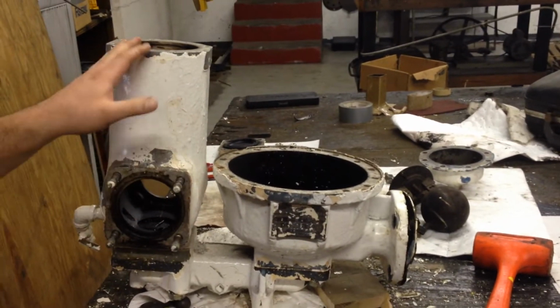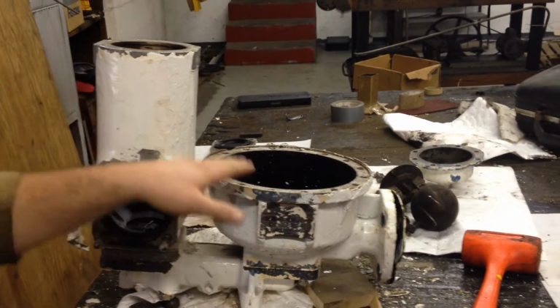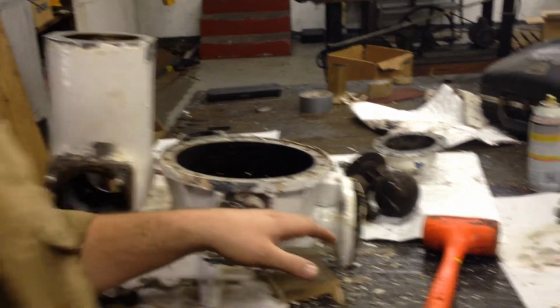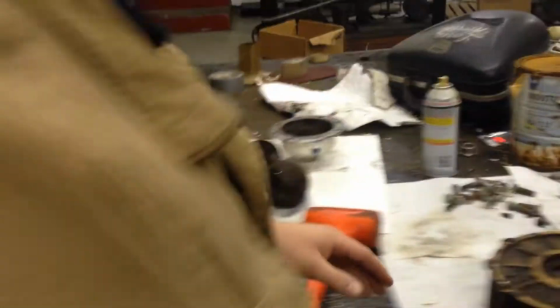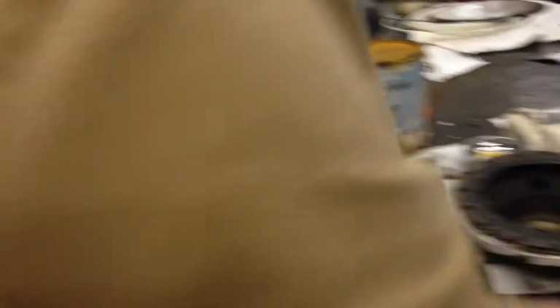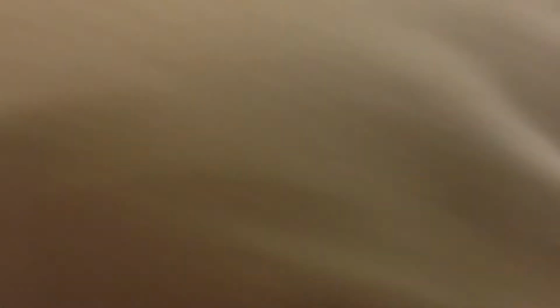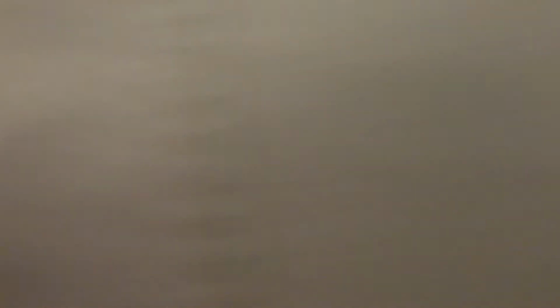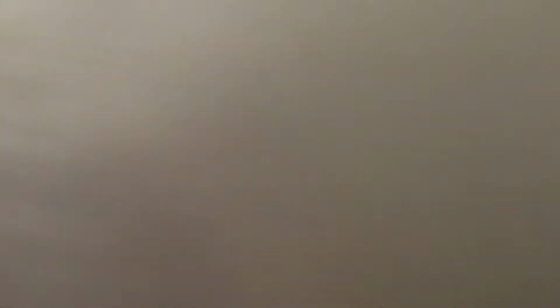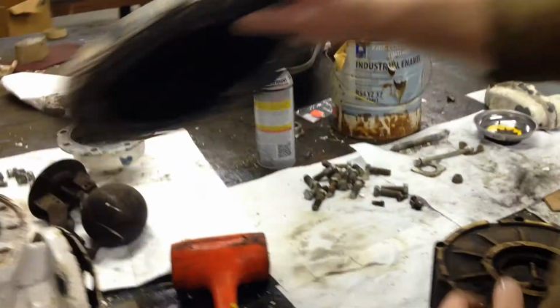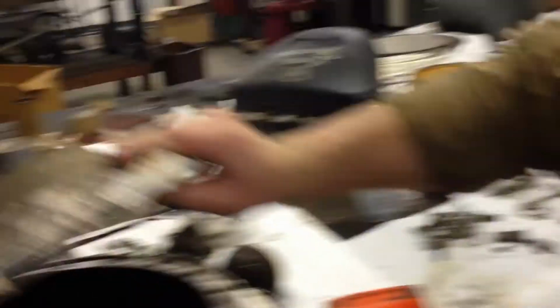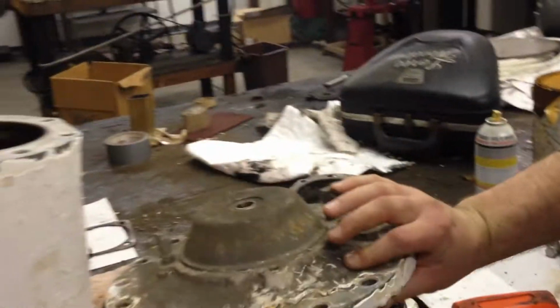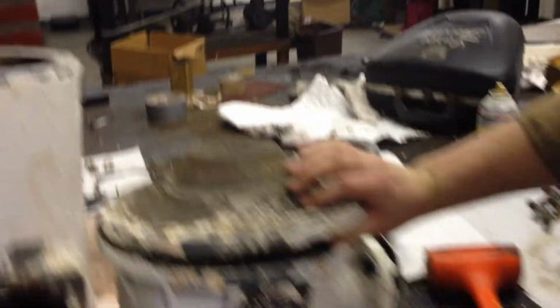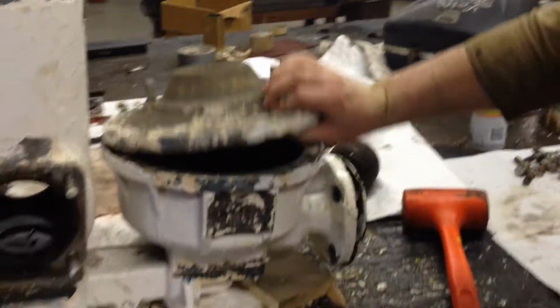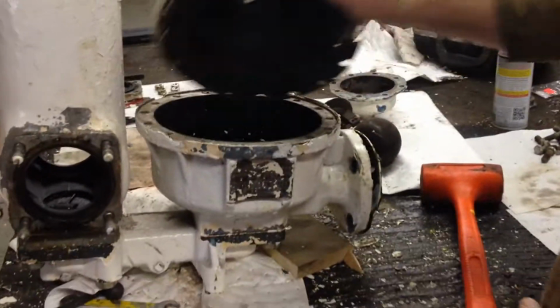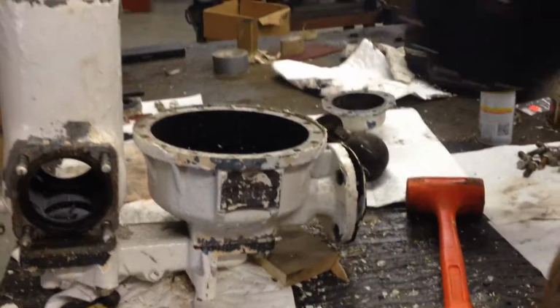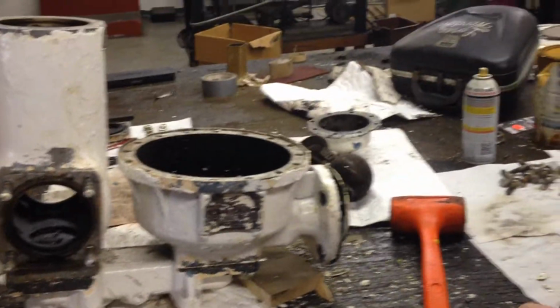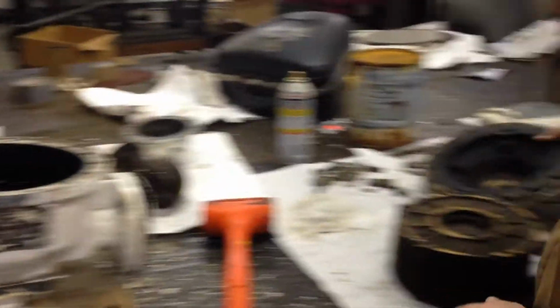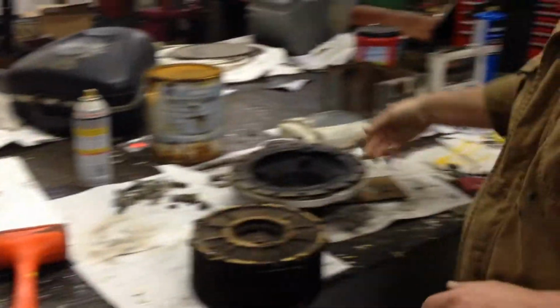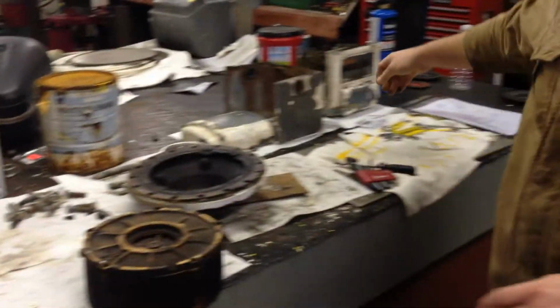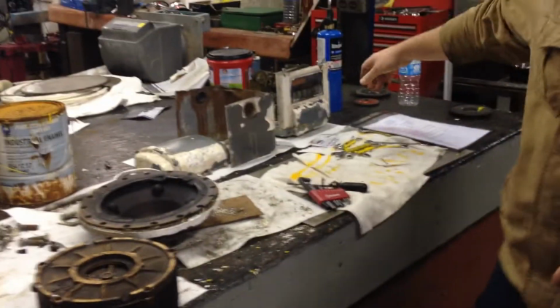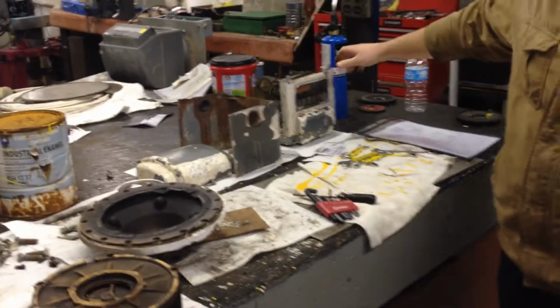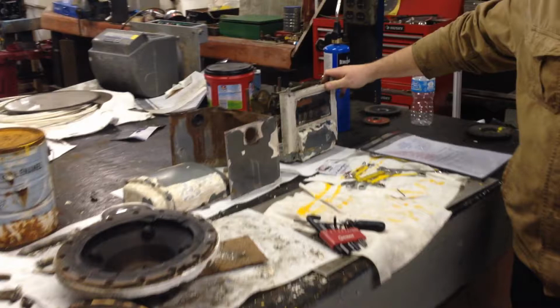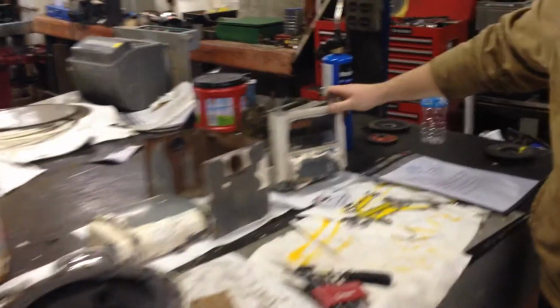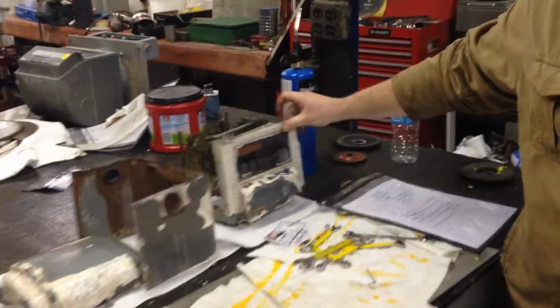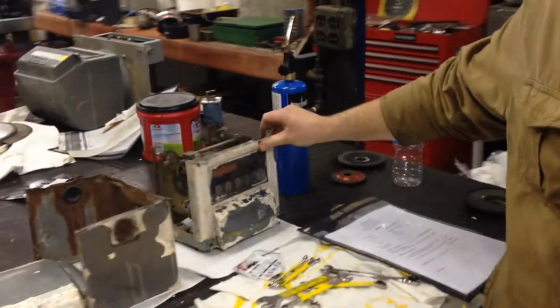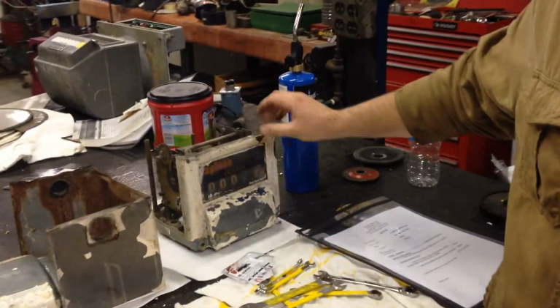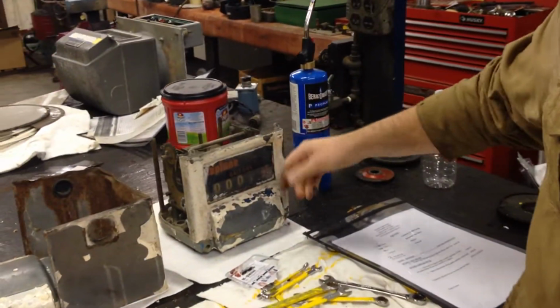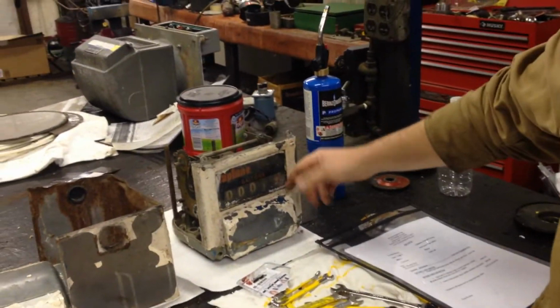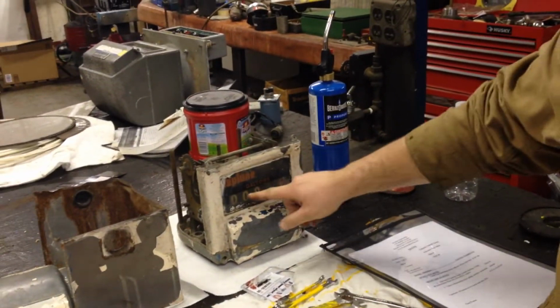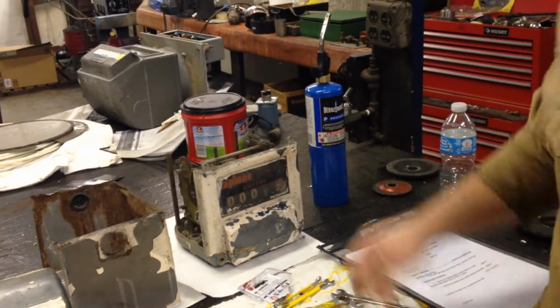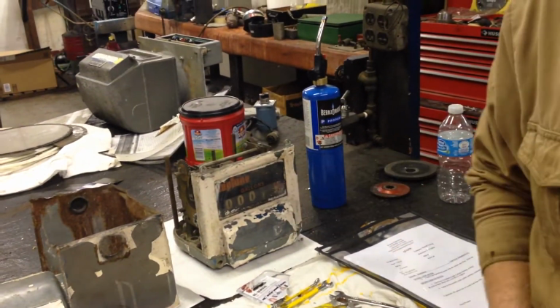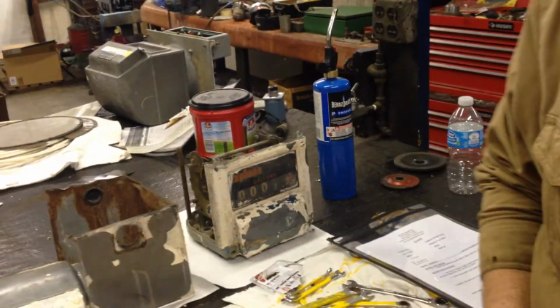So we went ahead and popped the top off here. You got a top that comes off, and on the top of the top you have this register that reads how many gallons that goes through it.